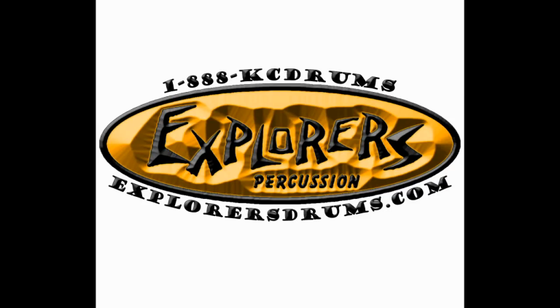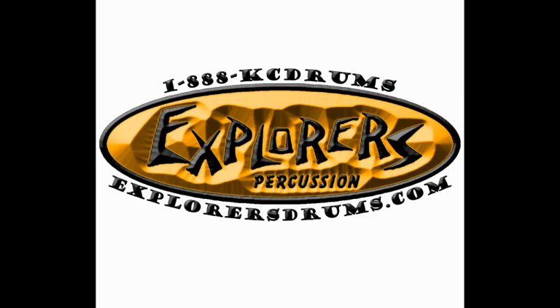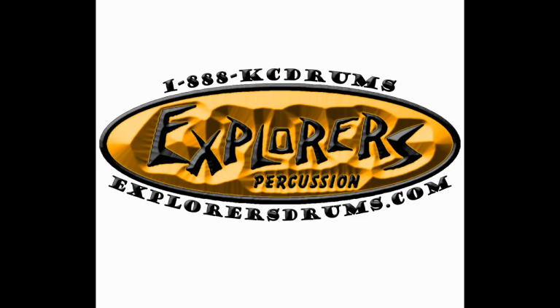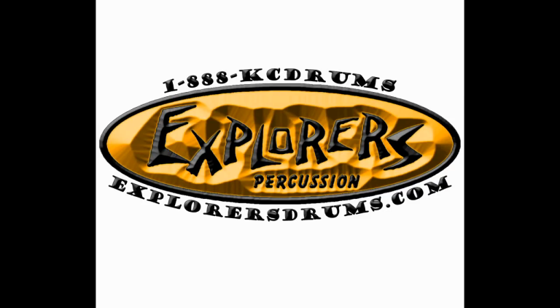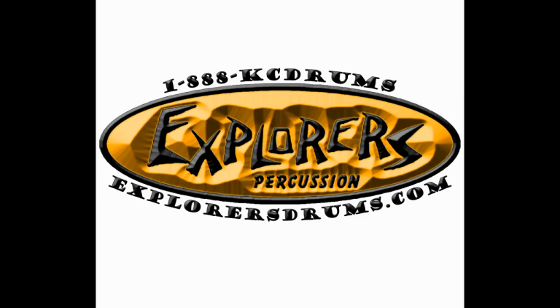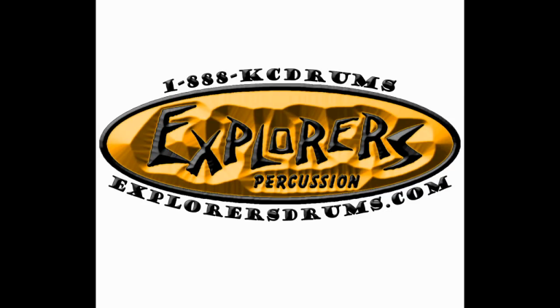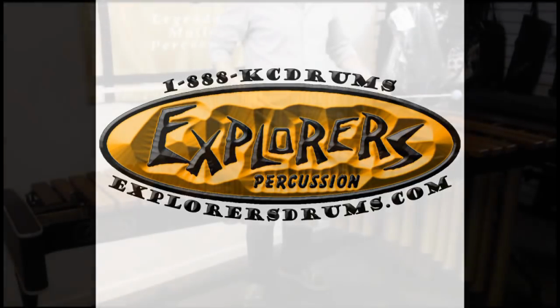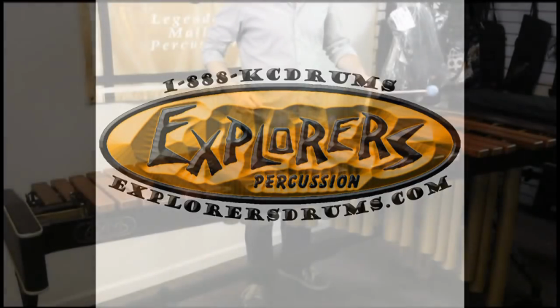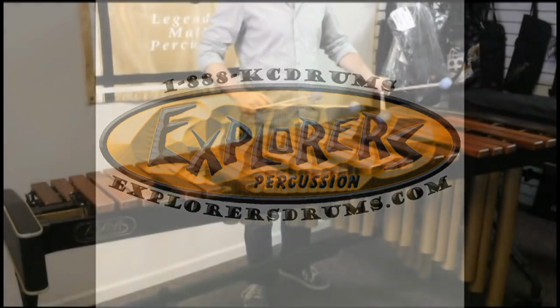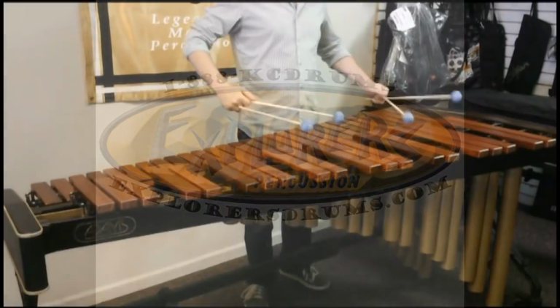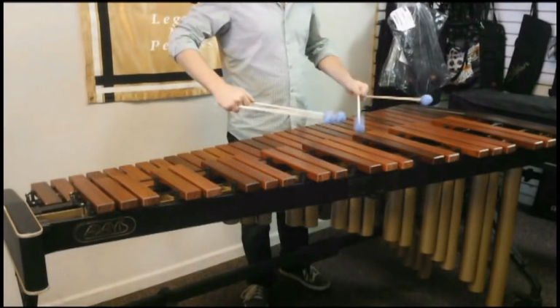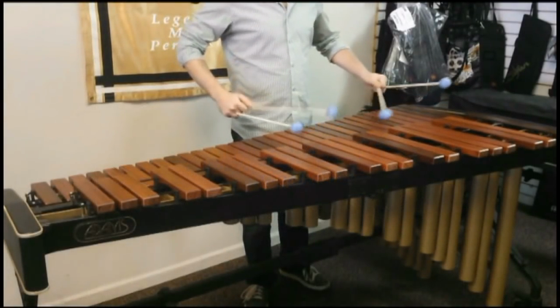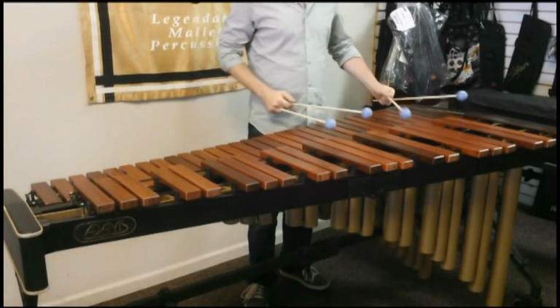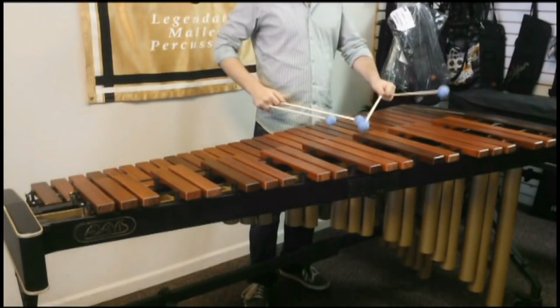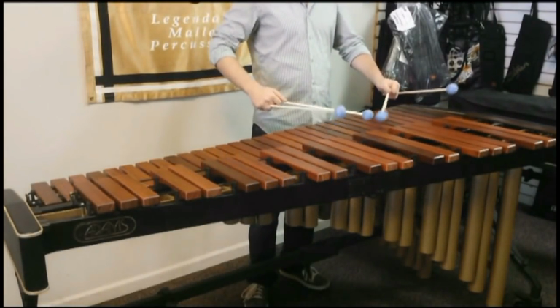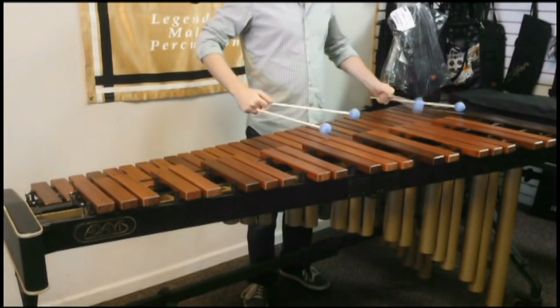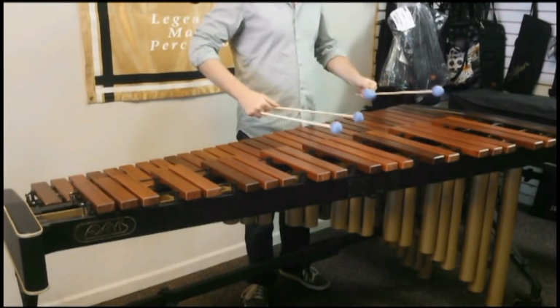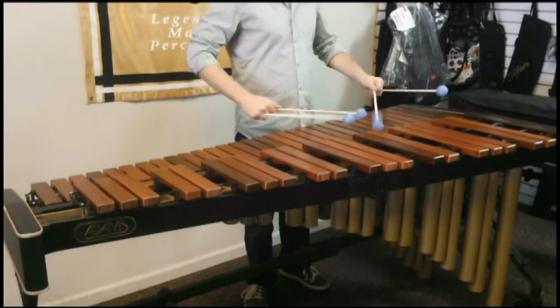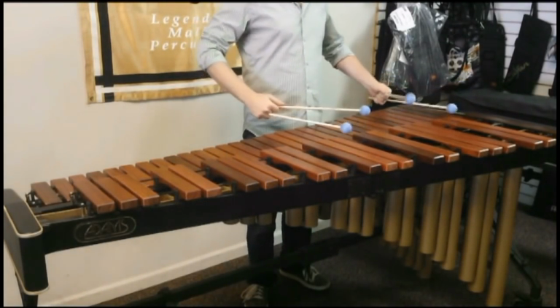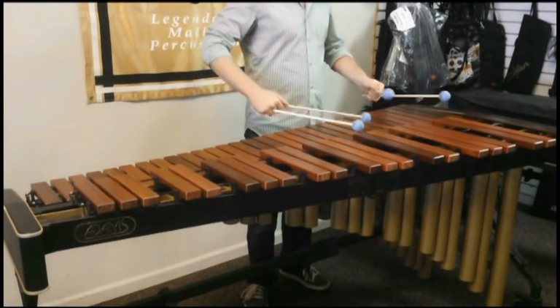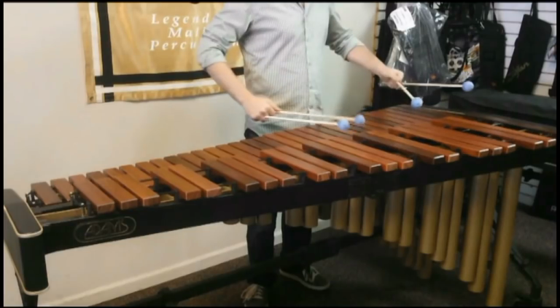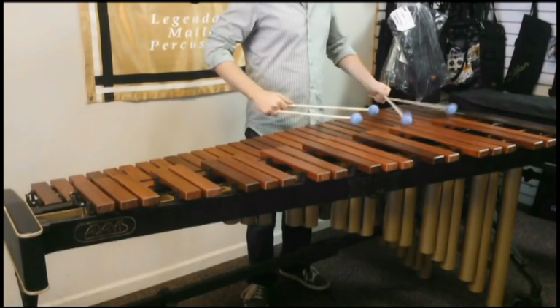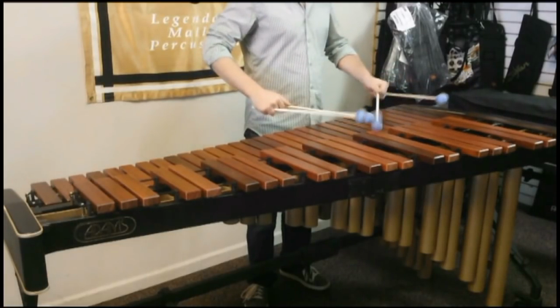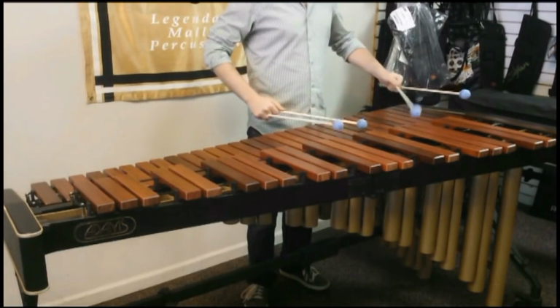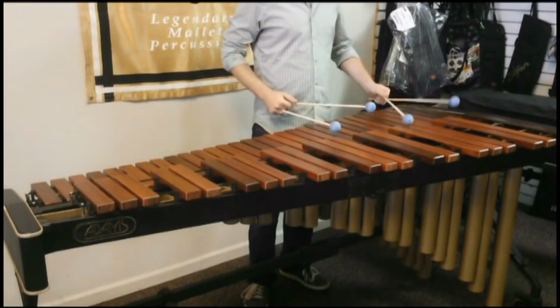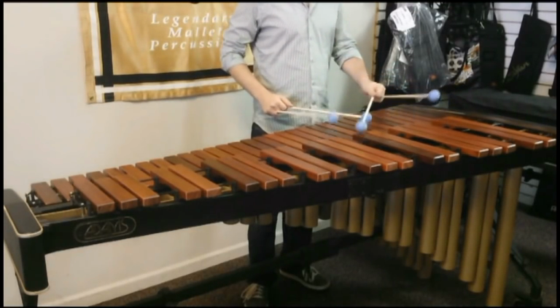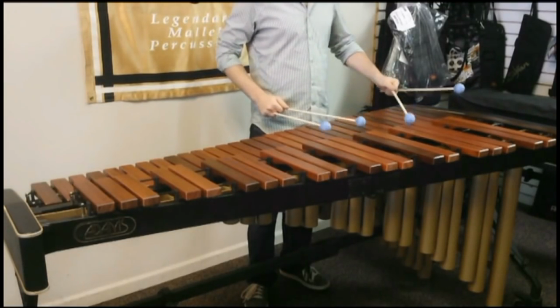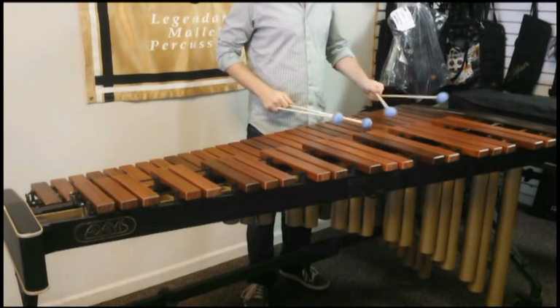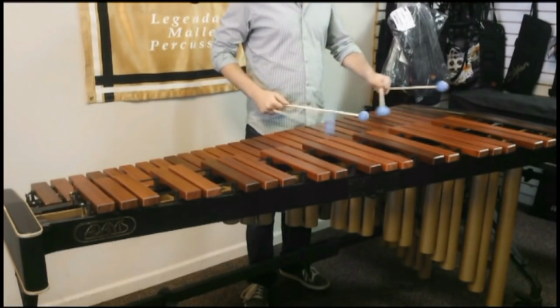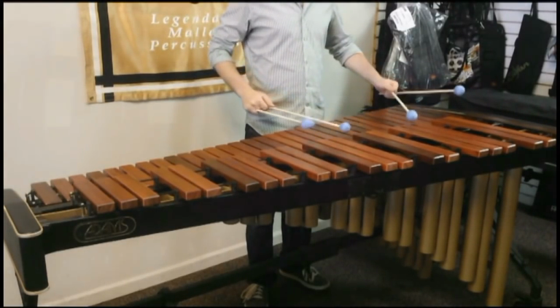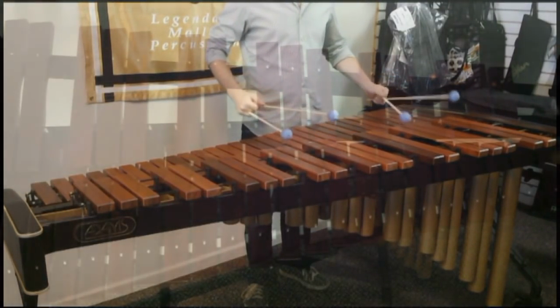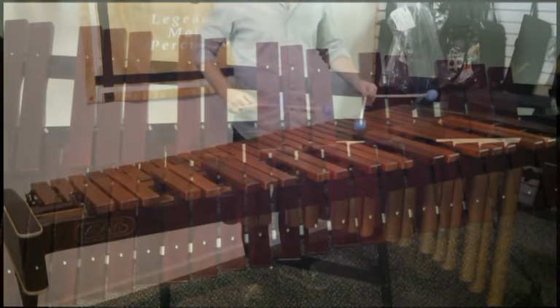Marimba is an awesomely beautiful instrument. The marimba you're seeing now is a standard four and a third octave marimba by Adams. It's made with padauk bars and has resonators which help to project sound coming from the wood bars of the instrument.